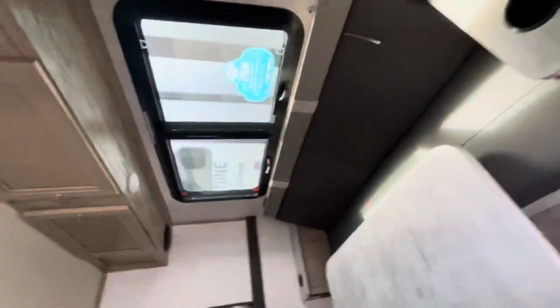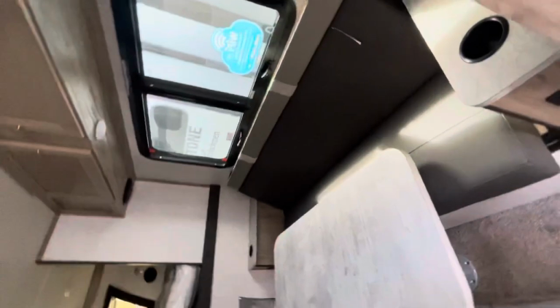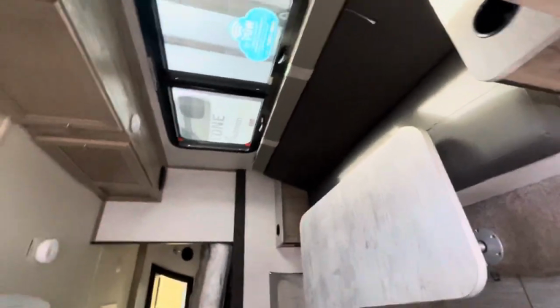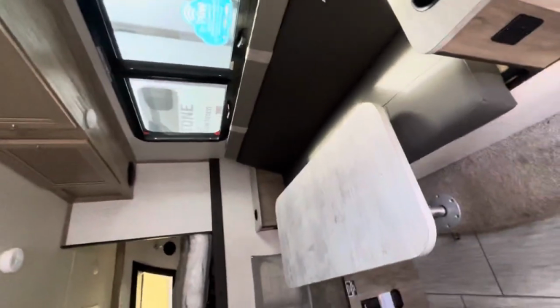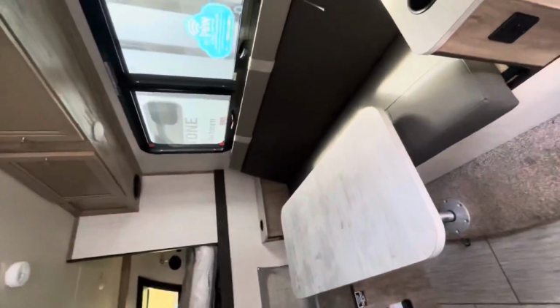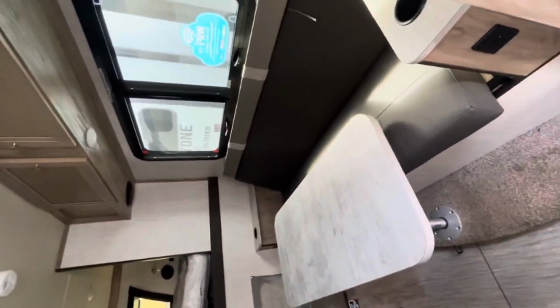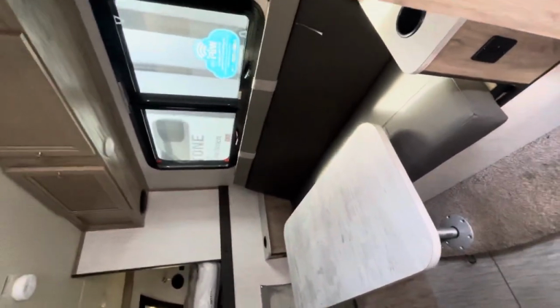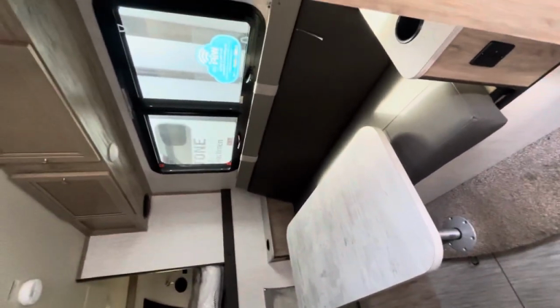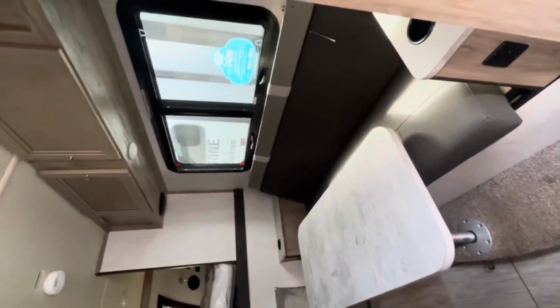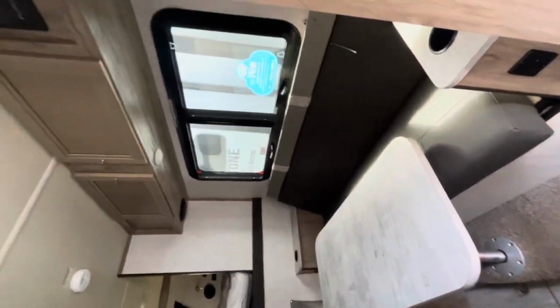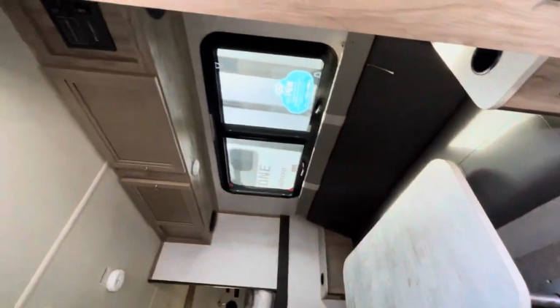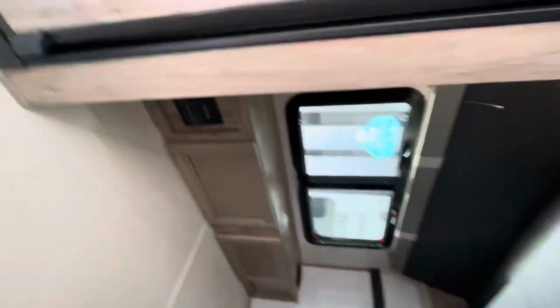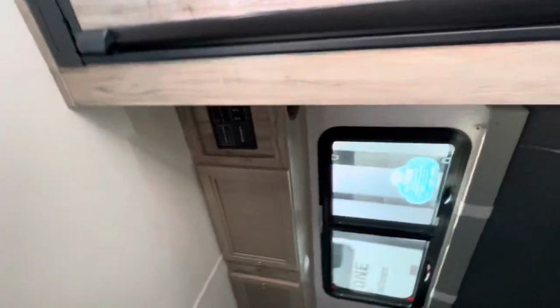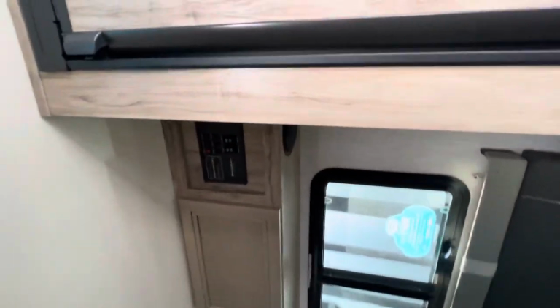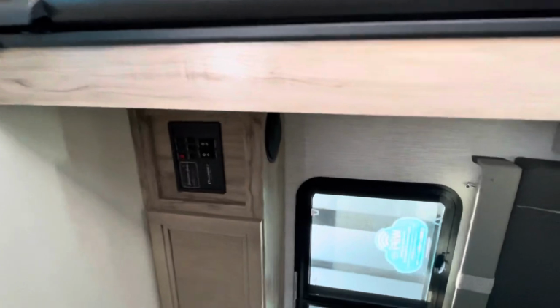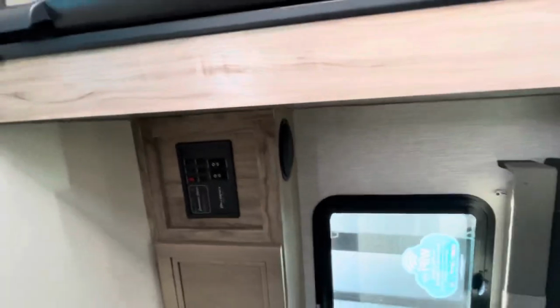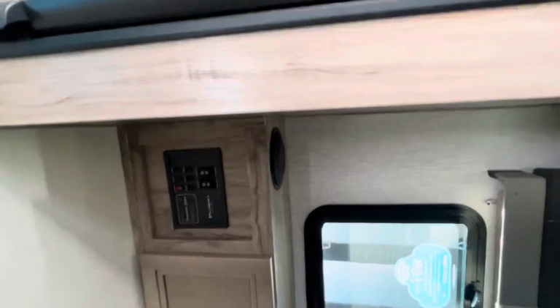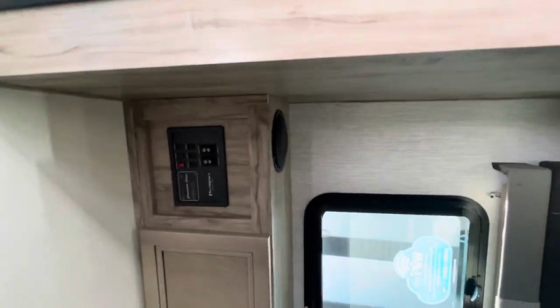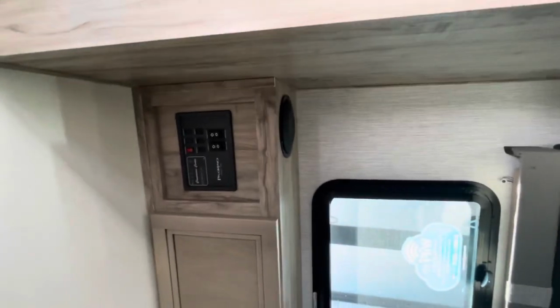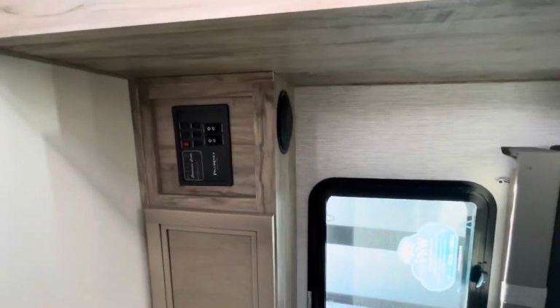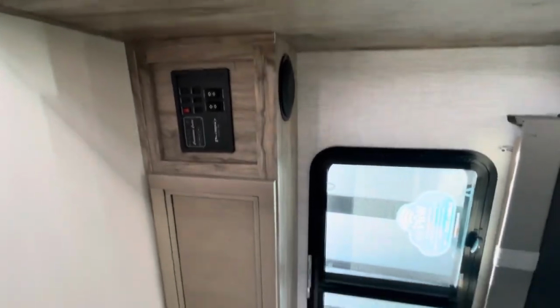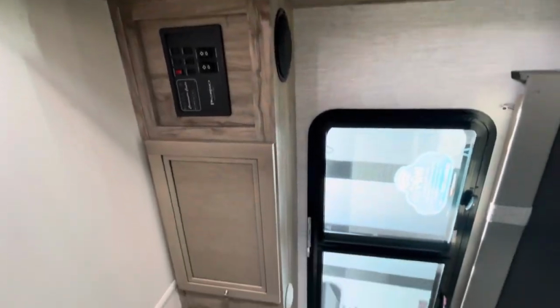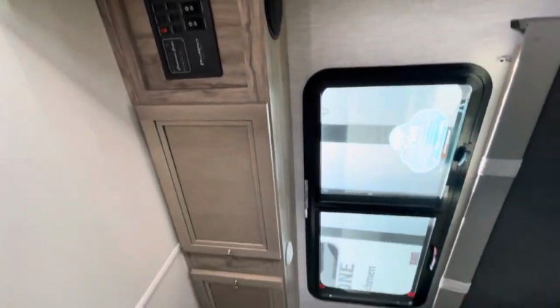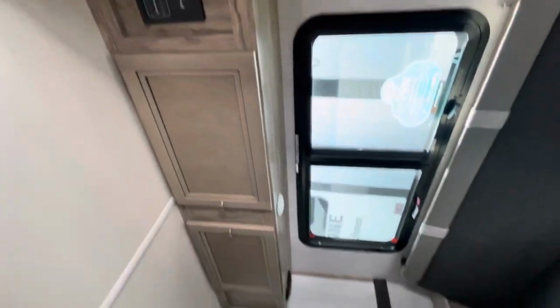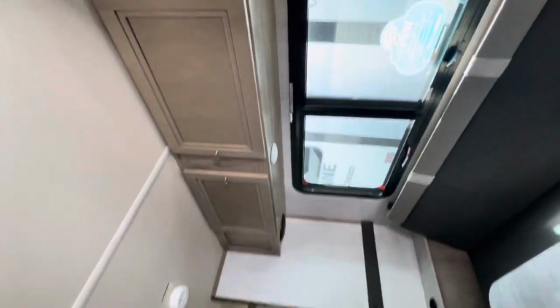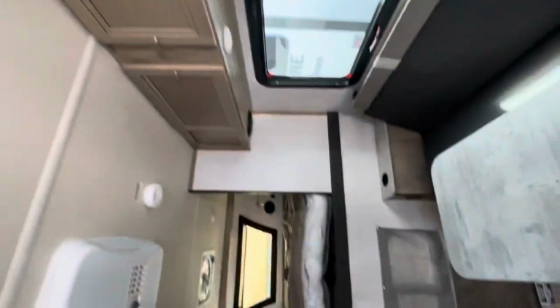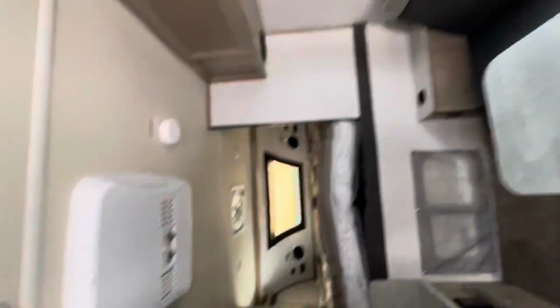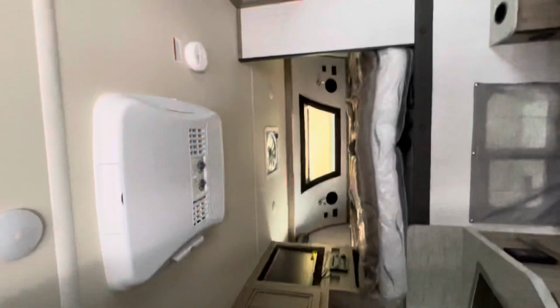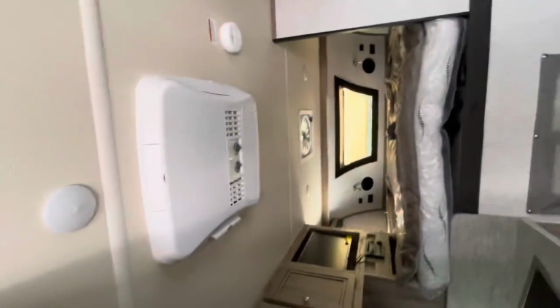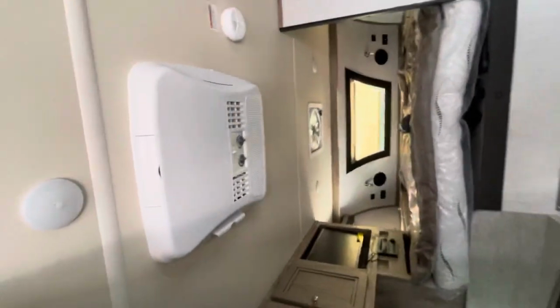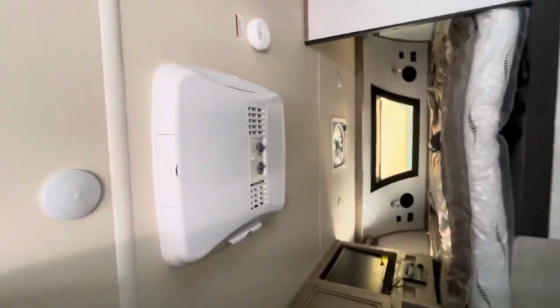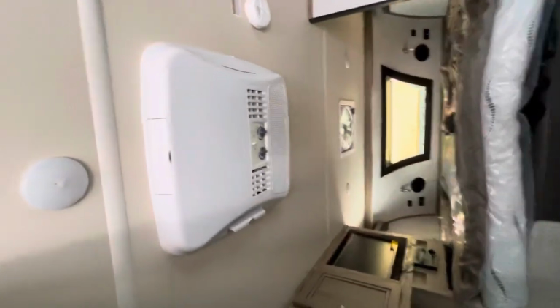Your dinette area, slash couch. Here's where your controls are. You have Dometic AC.